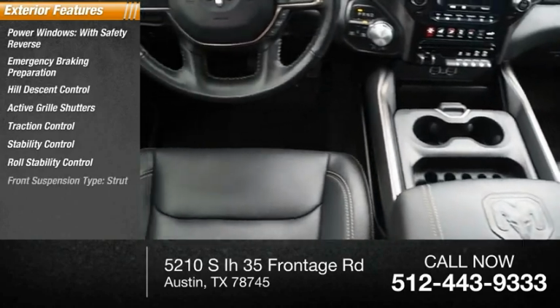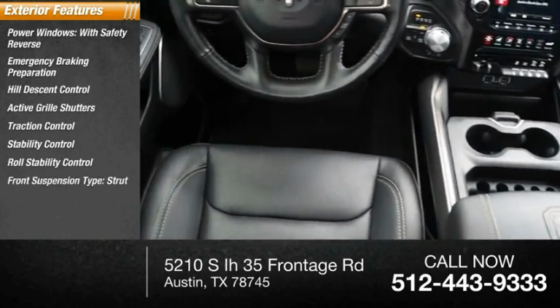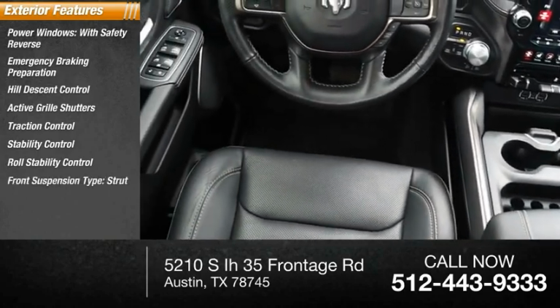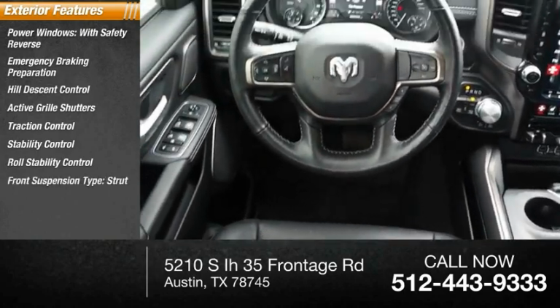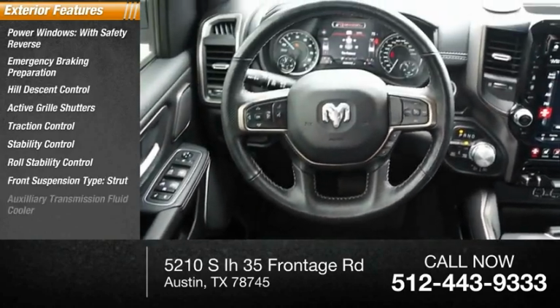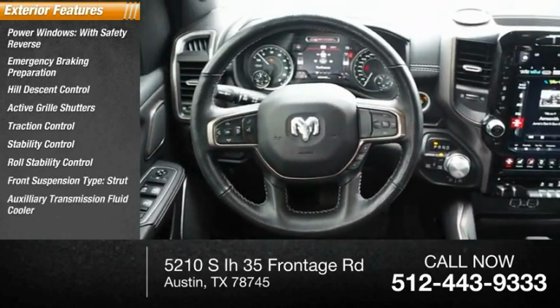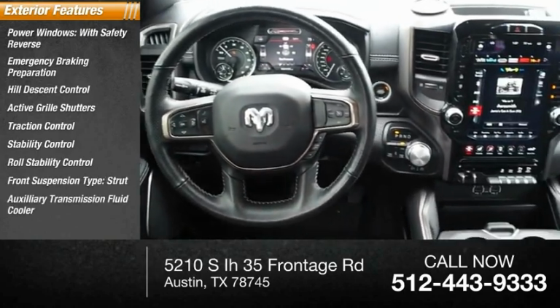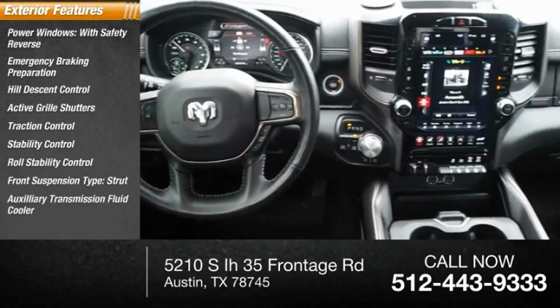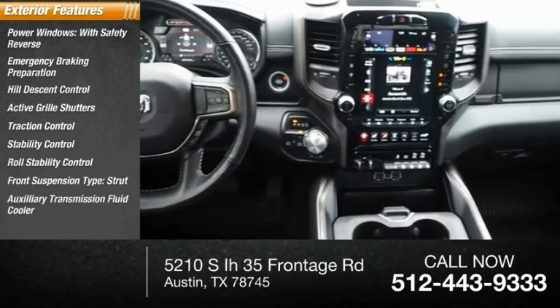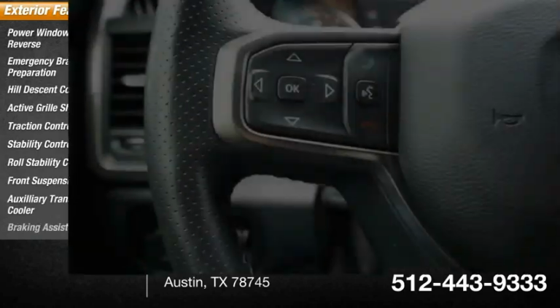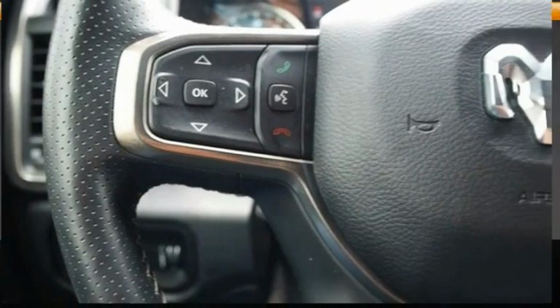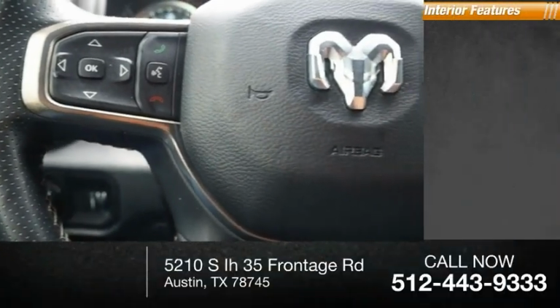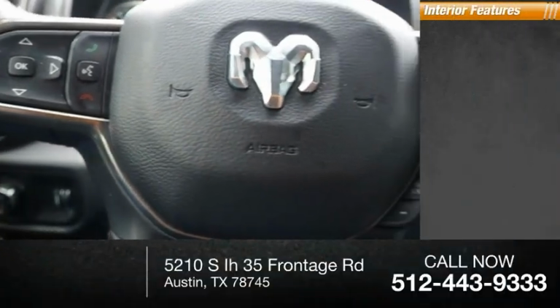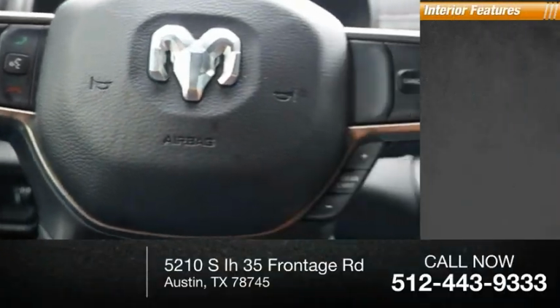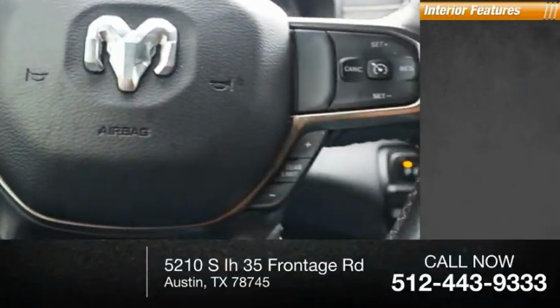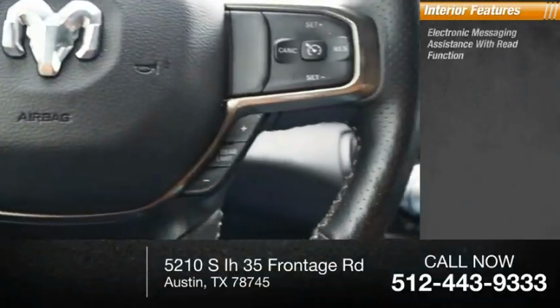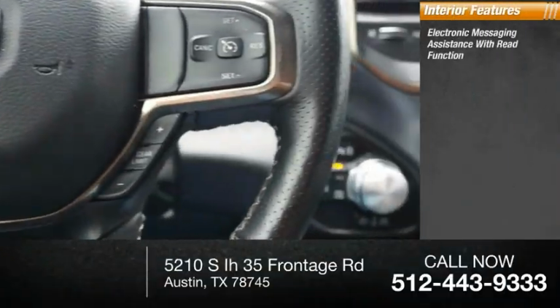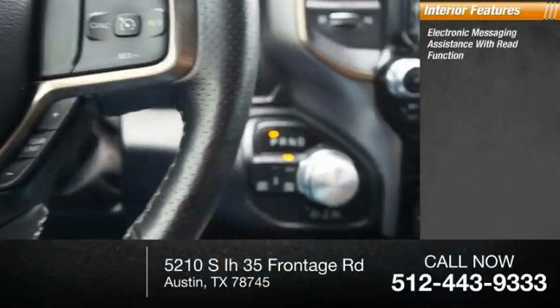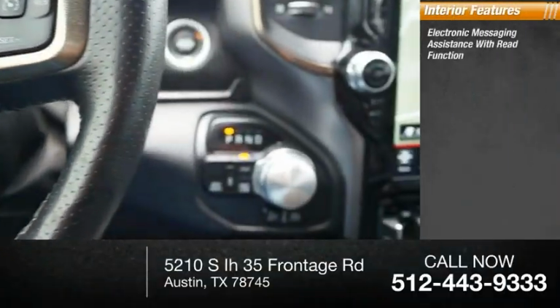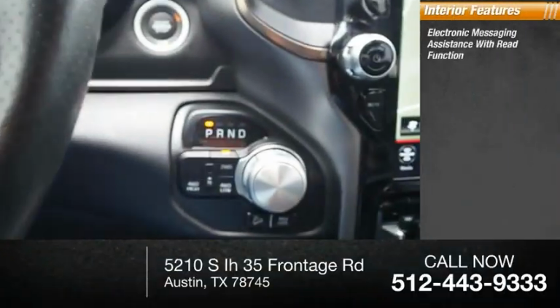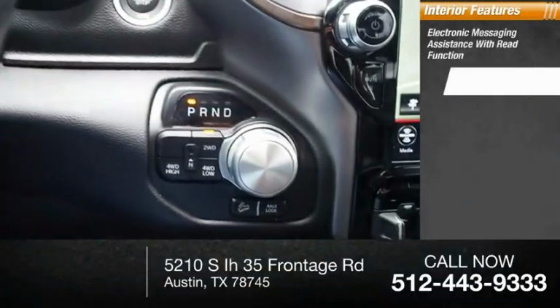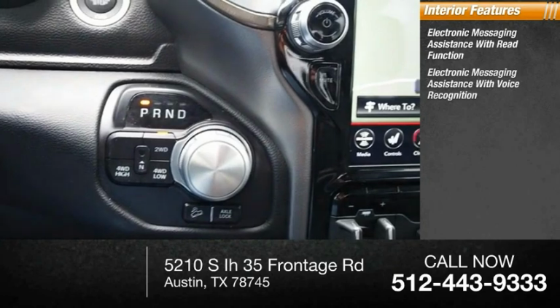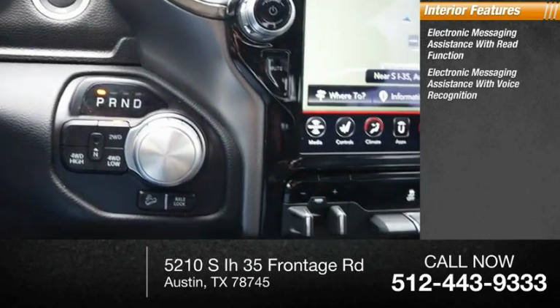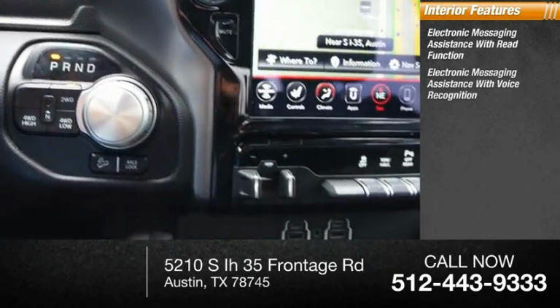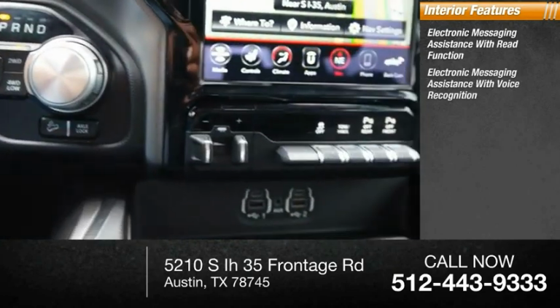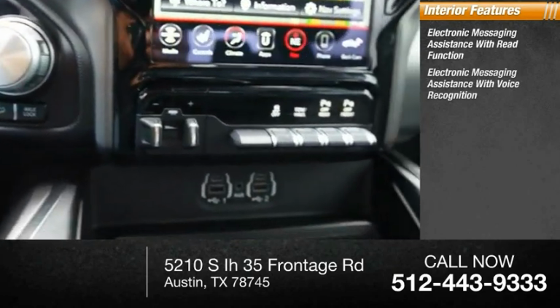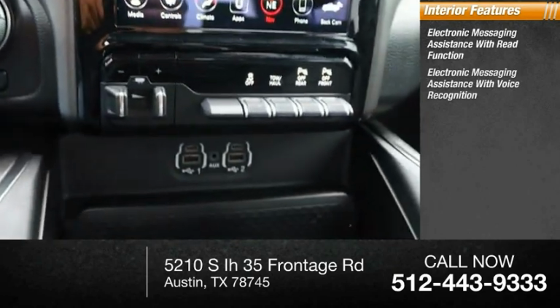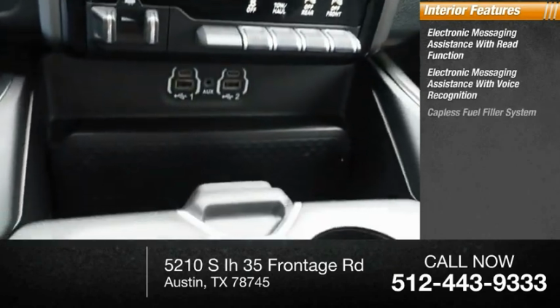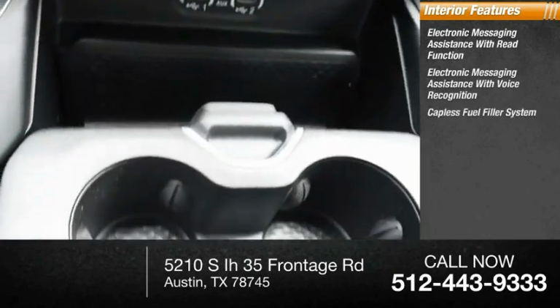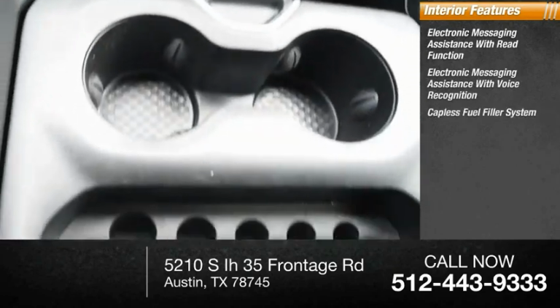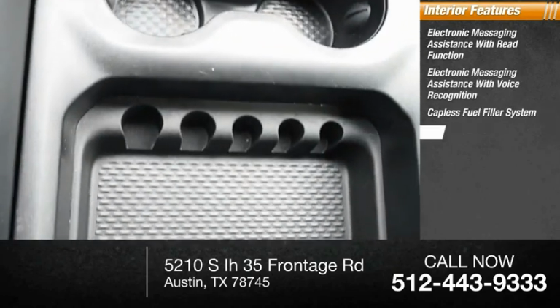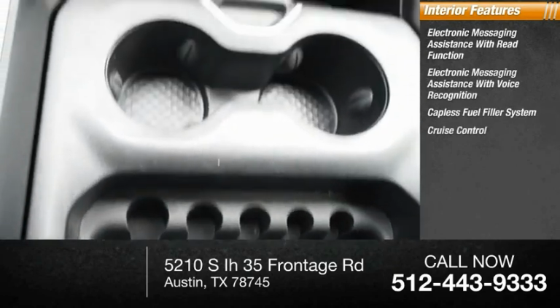Front suspension type: strut. Auxiliary transmission fluid cooler, braking assist. Inside you'll find electronic messaging assistance with read function, electronic messaging assistance with voice recognition, capless fuel filler system, and cruise control.